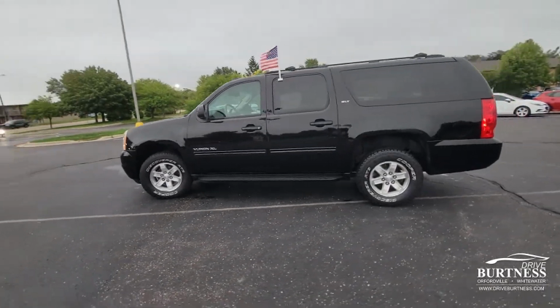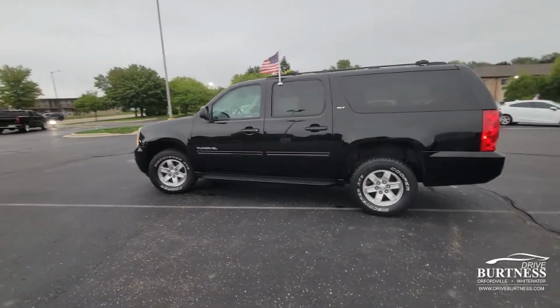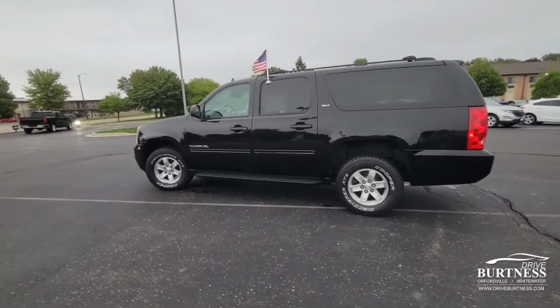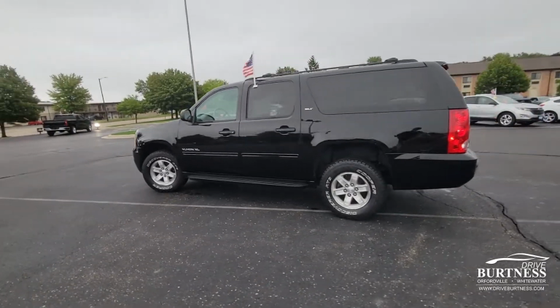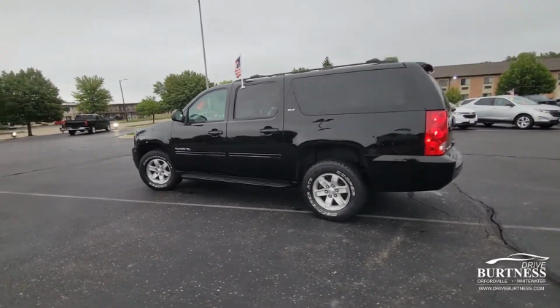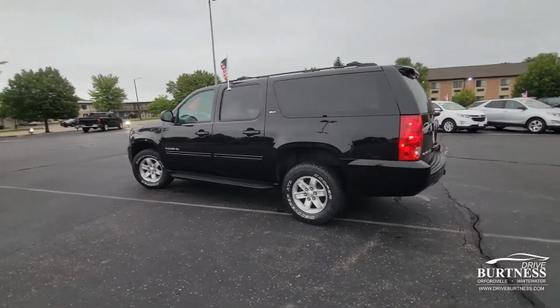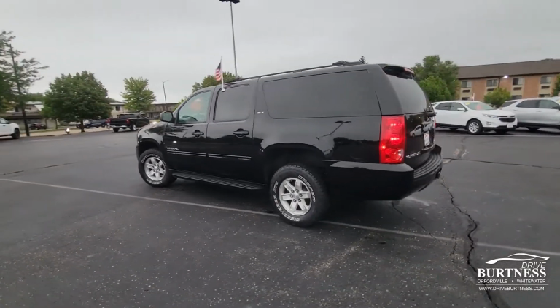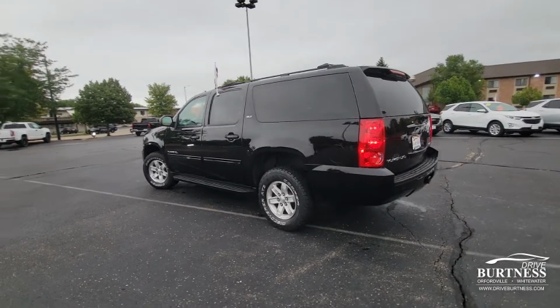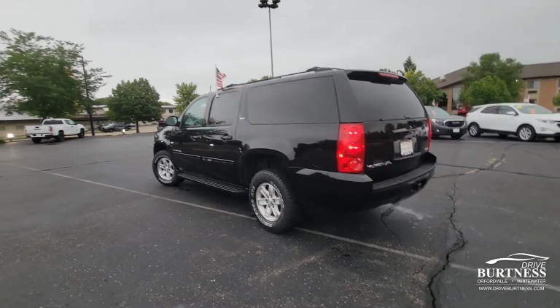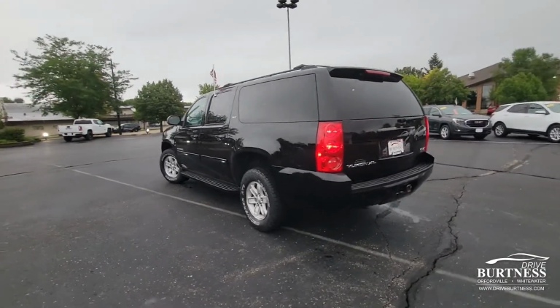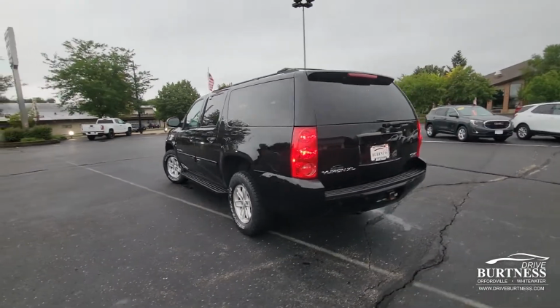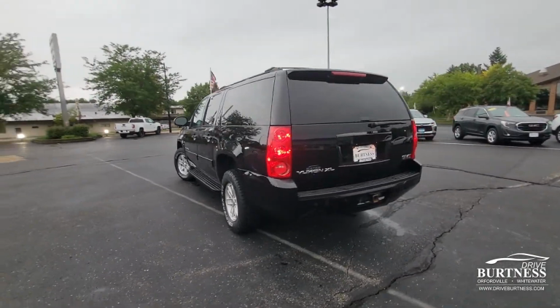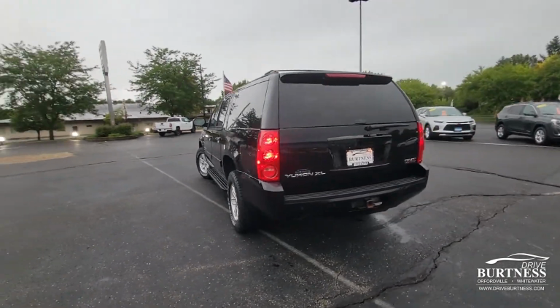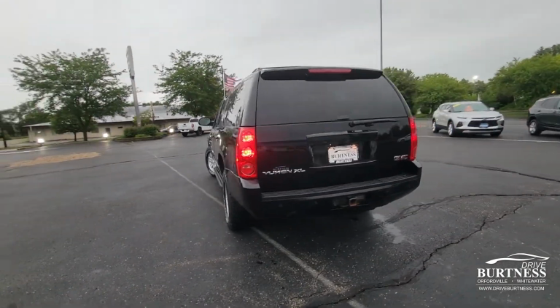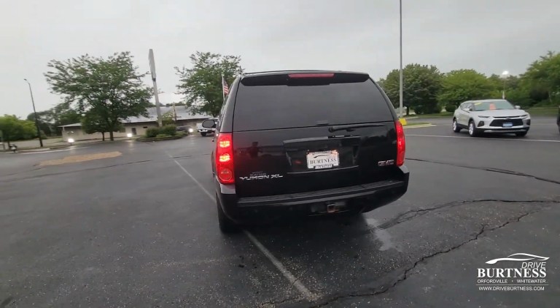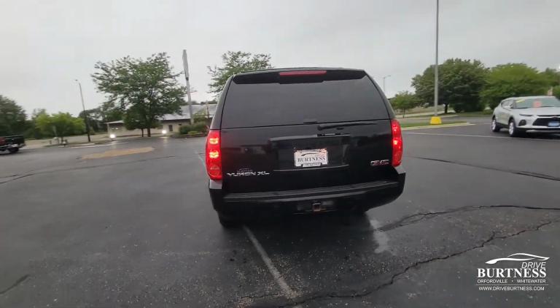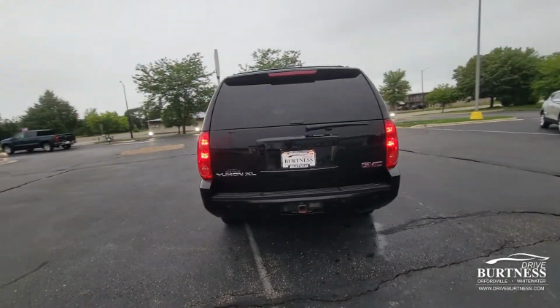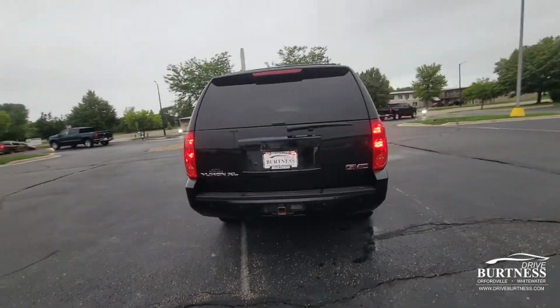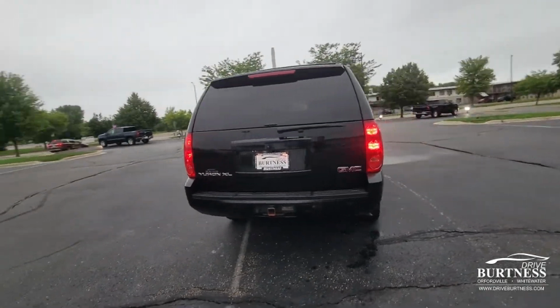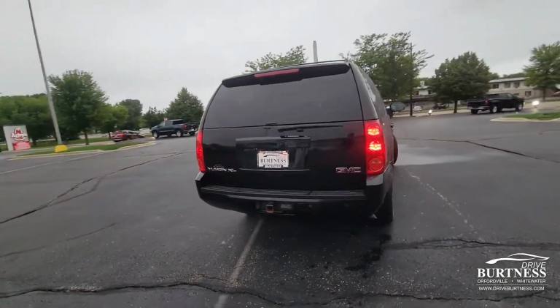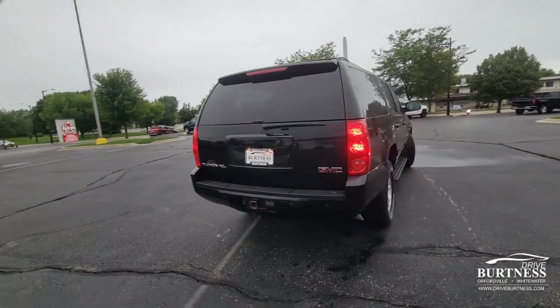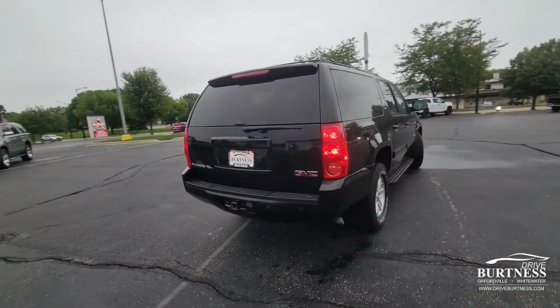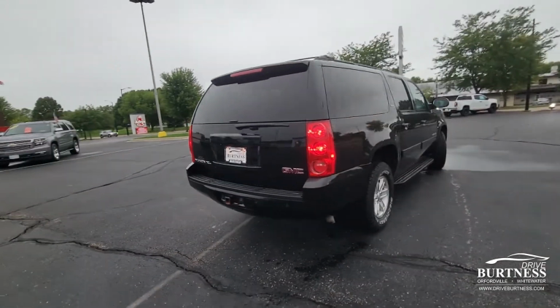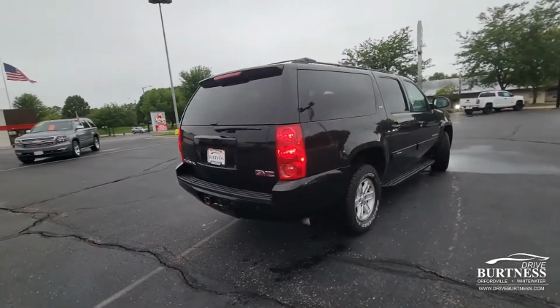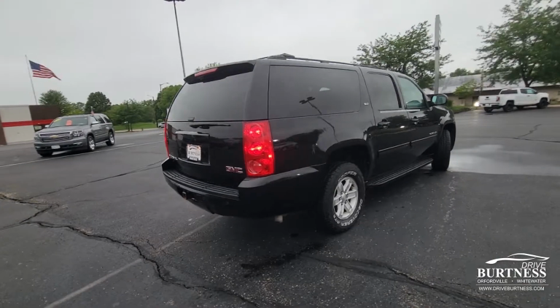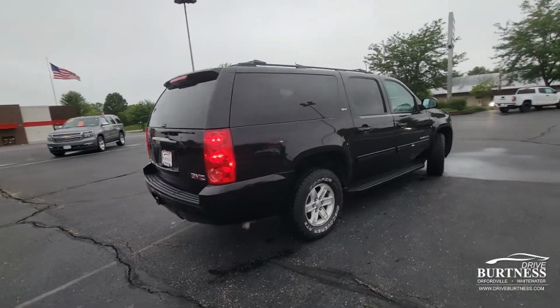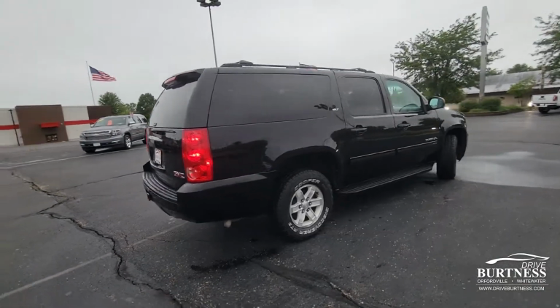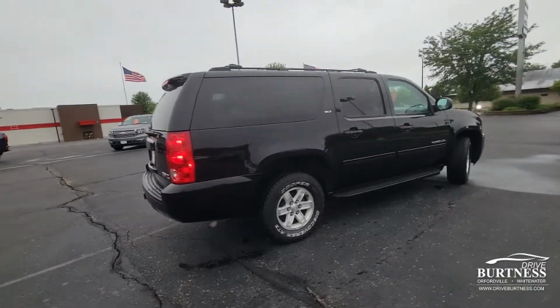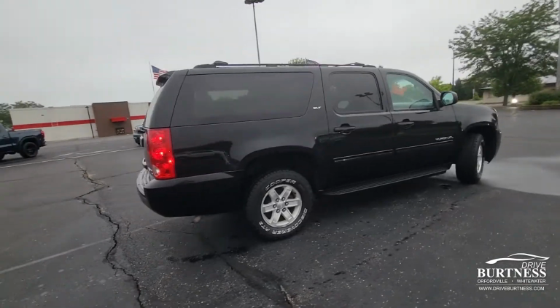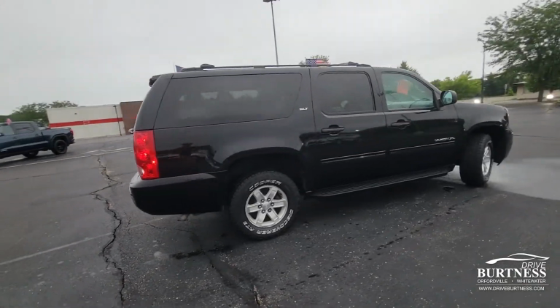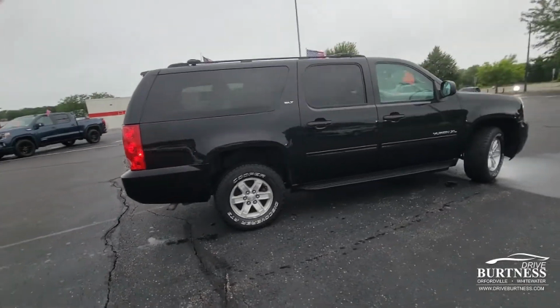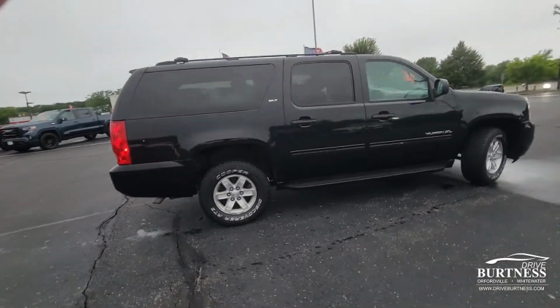It's an SLT model here. It's got 109,000 miles on it. Two-owner vehicle on the Carfax, and also a clean Carfax — no accidents or damage reported to it.